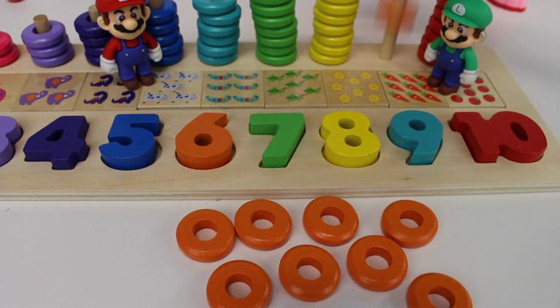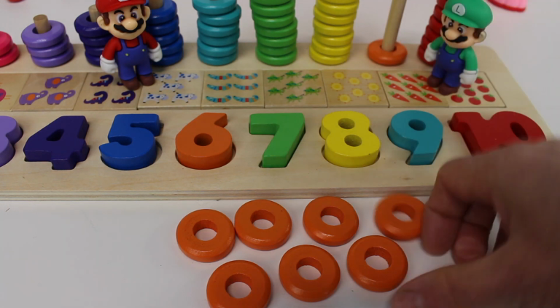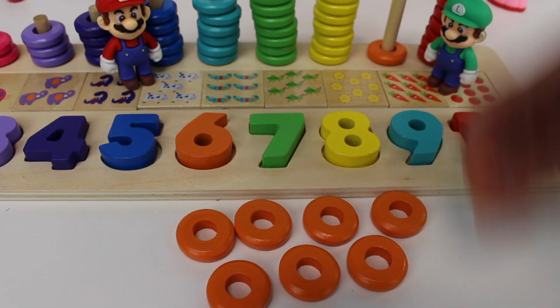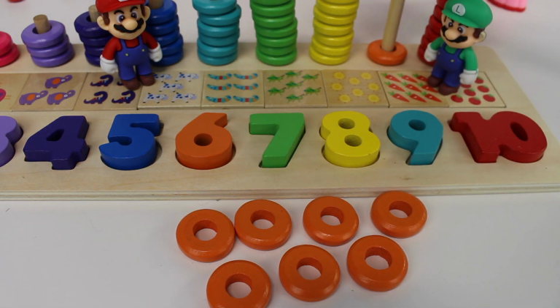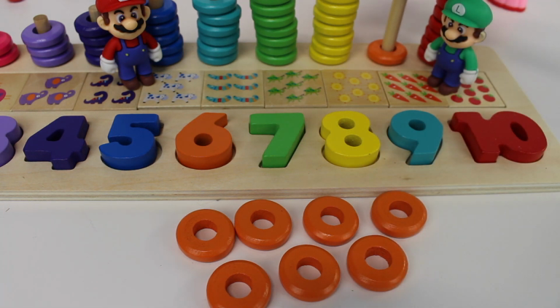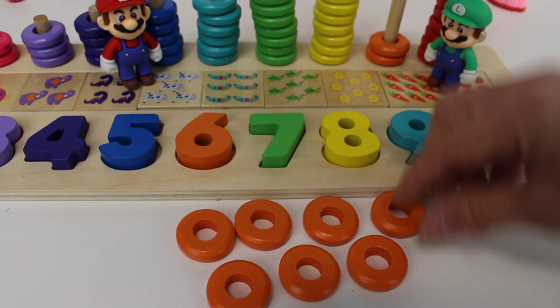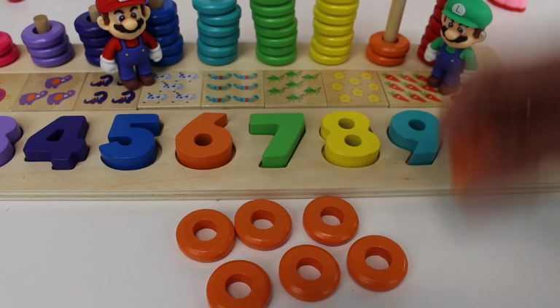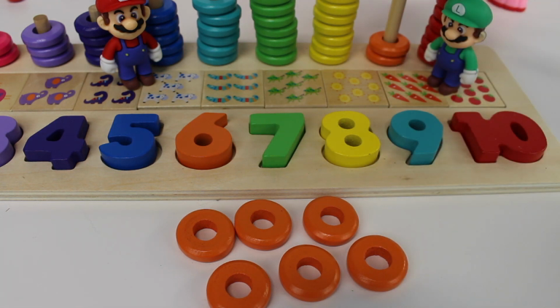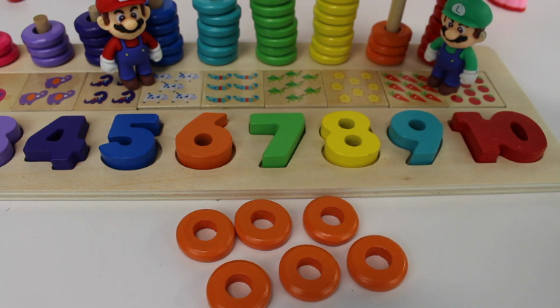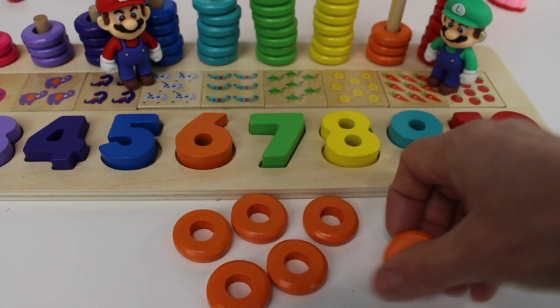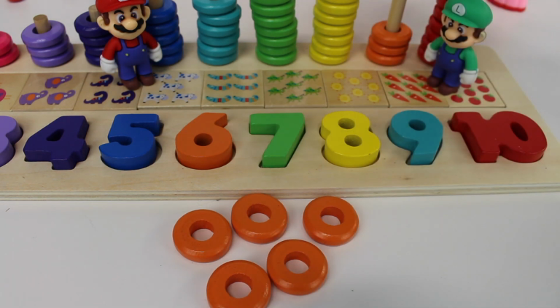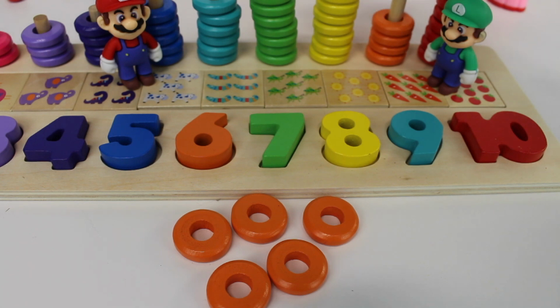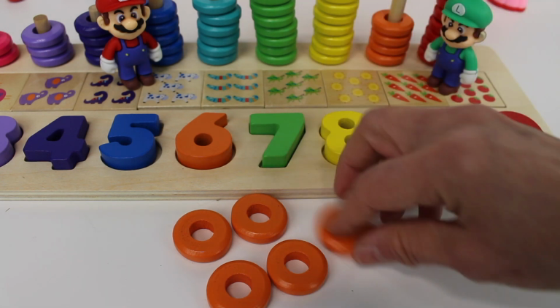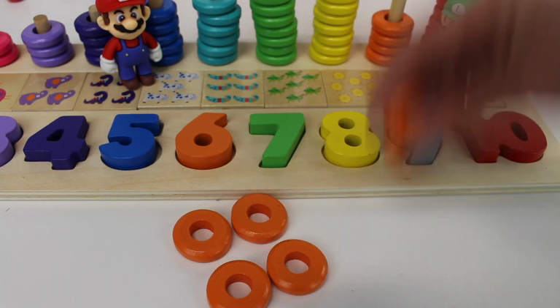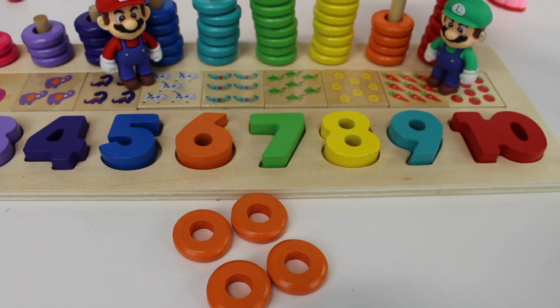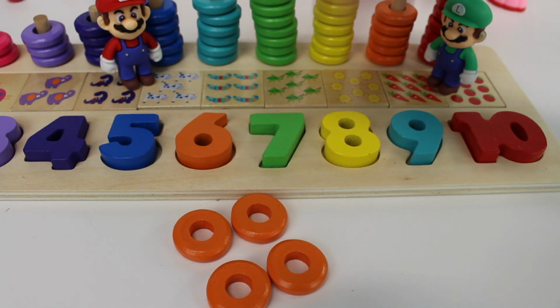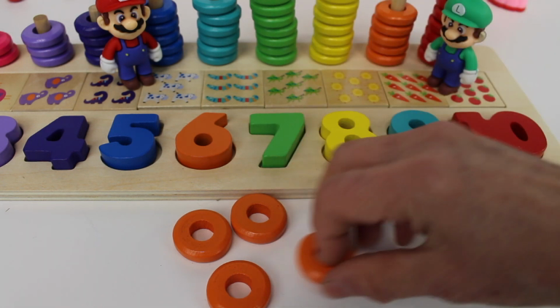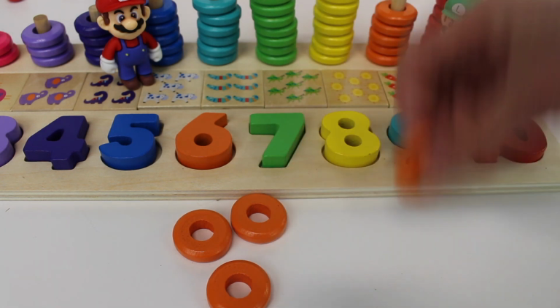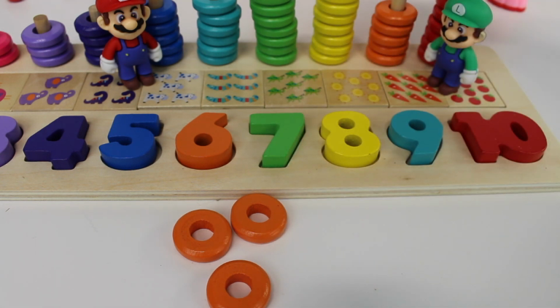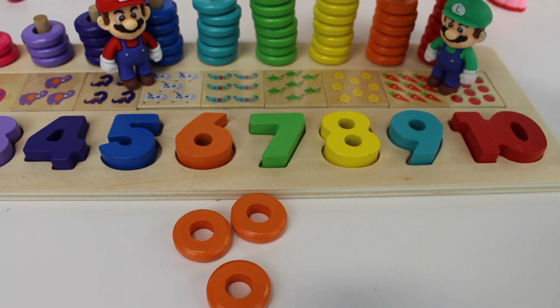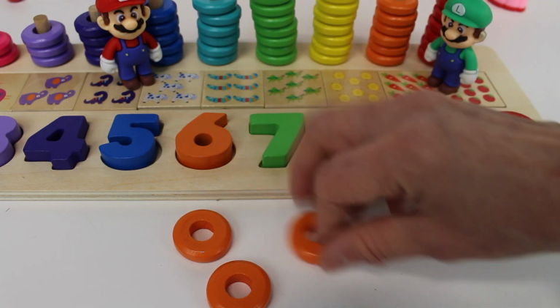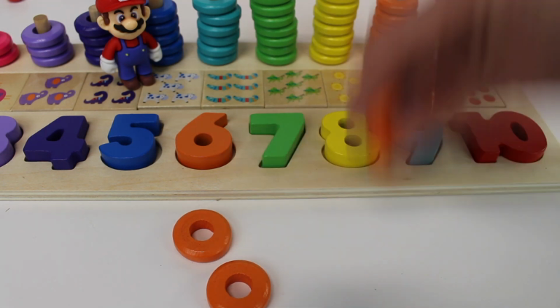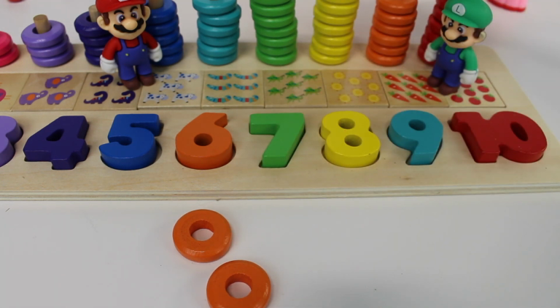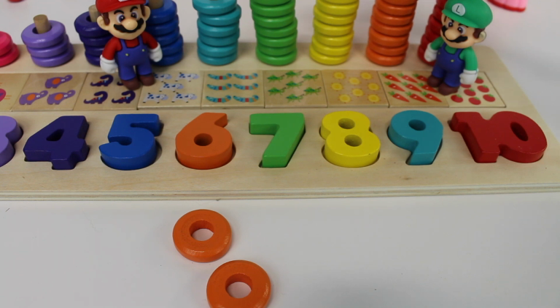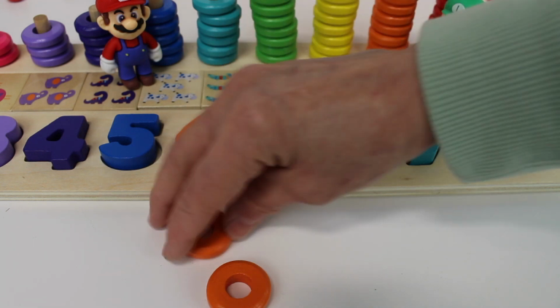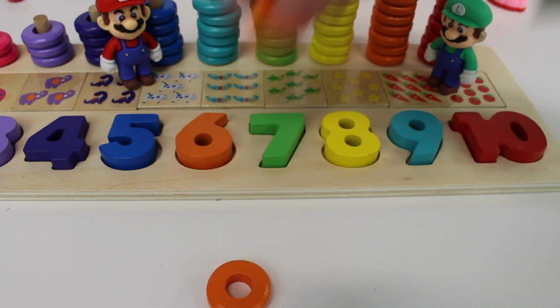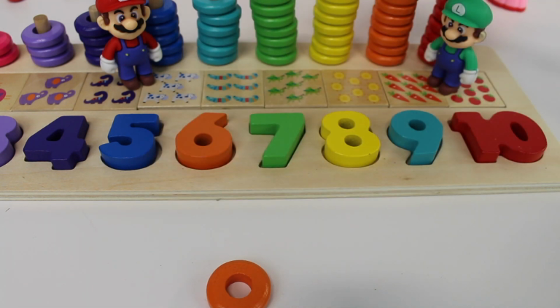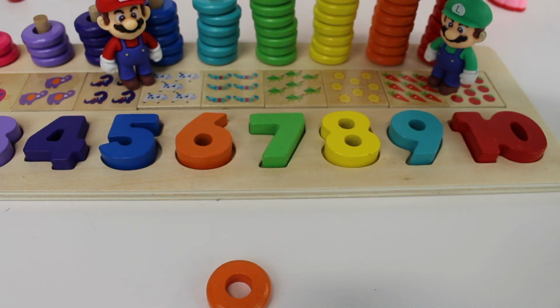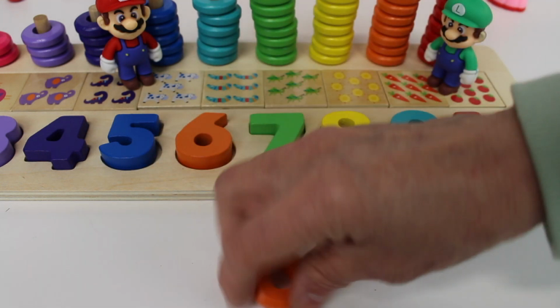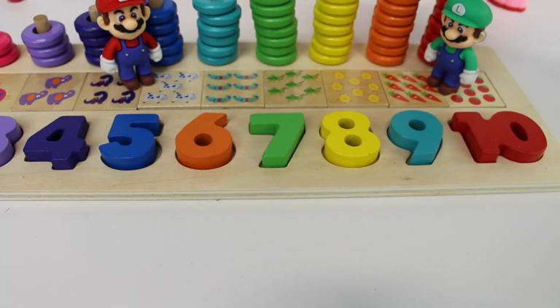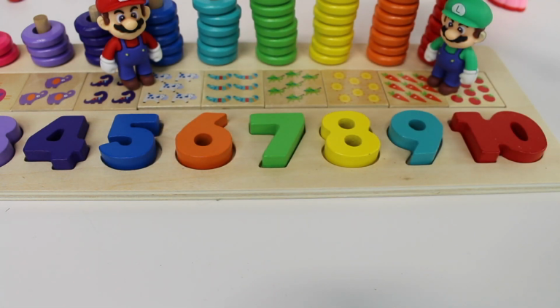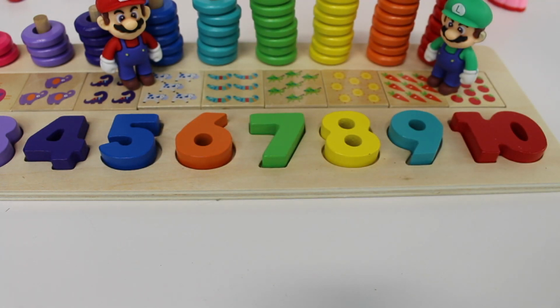One, two, three, four, five, six, seven, eight, nine rings.